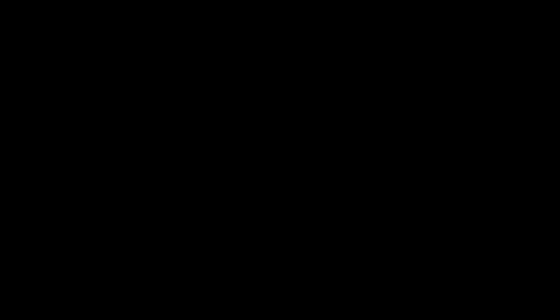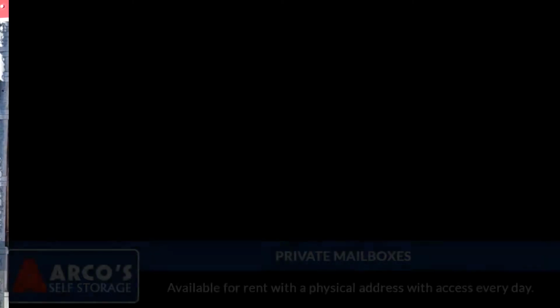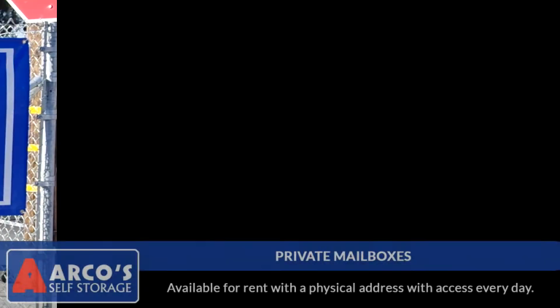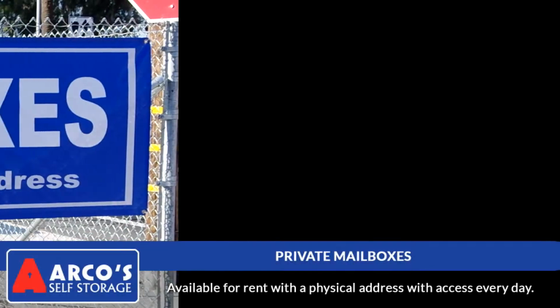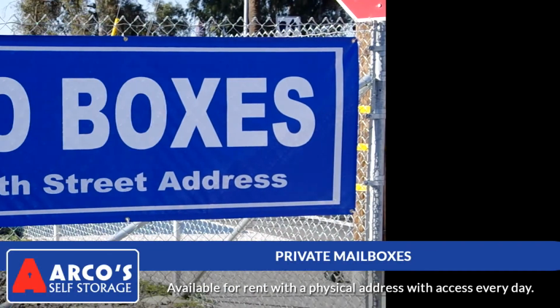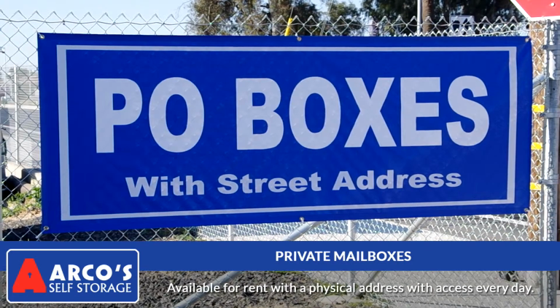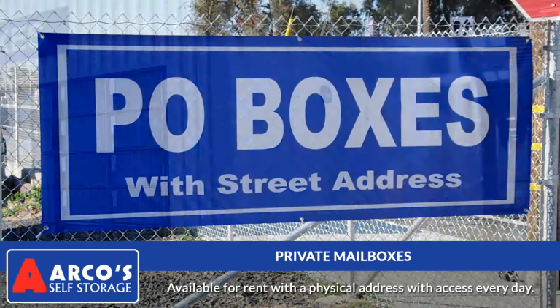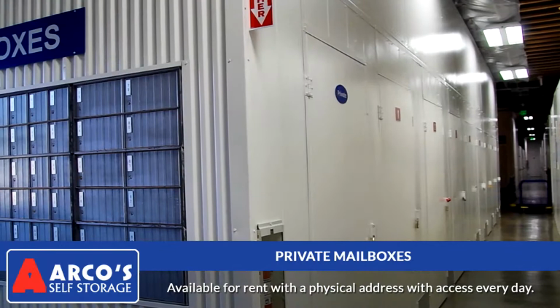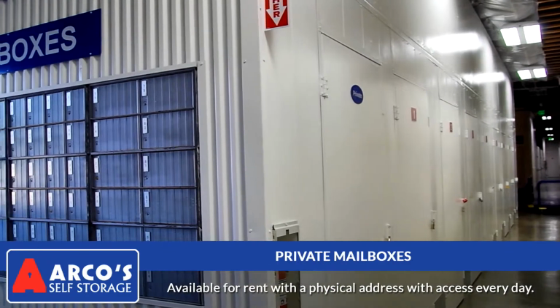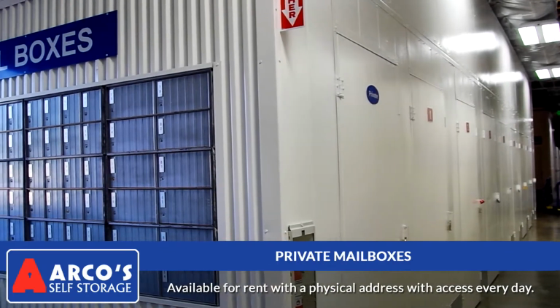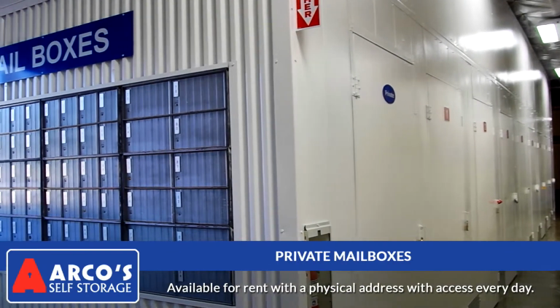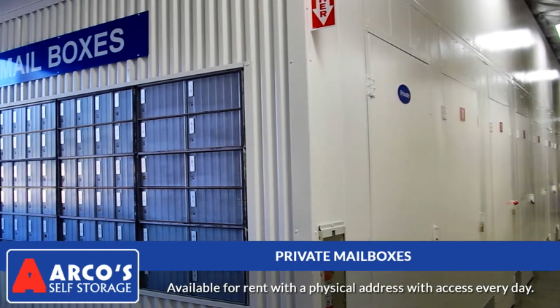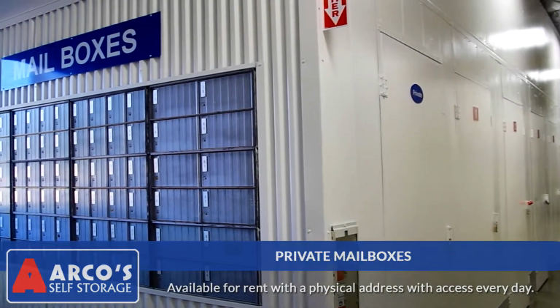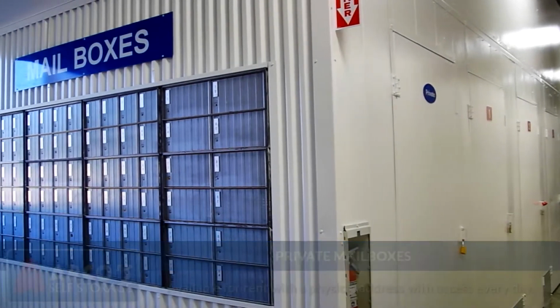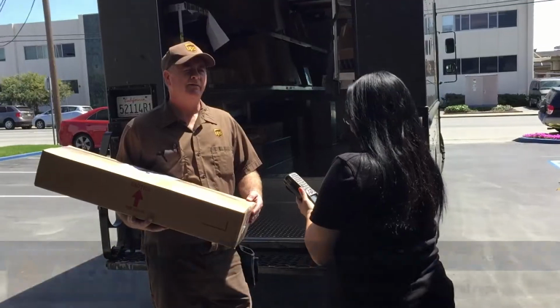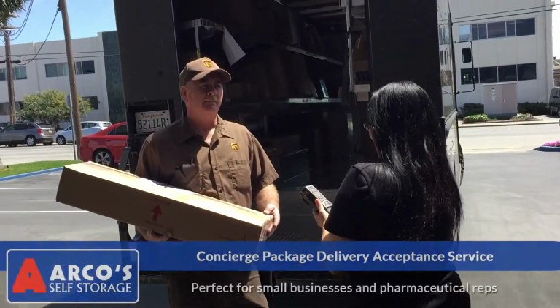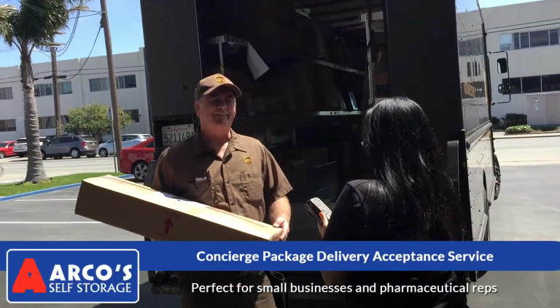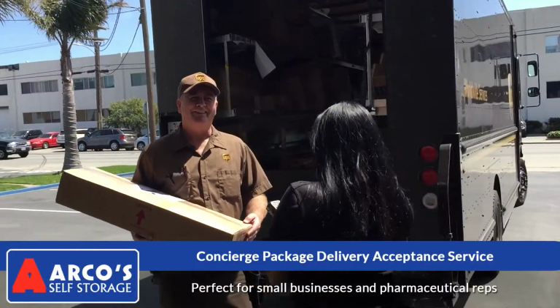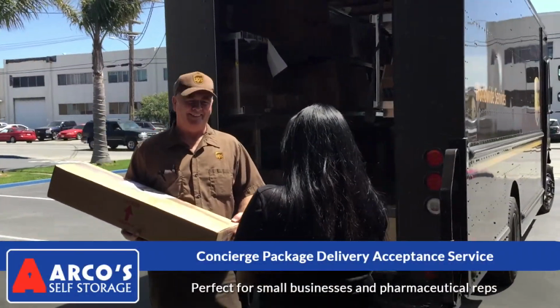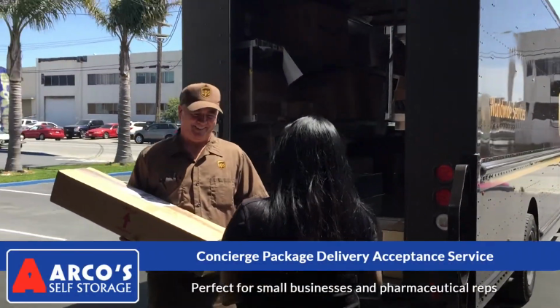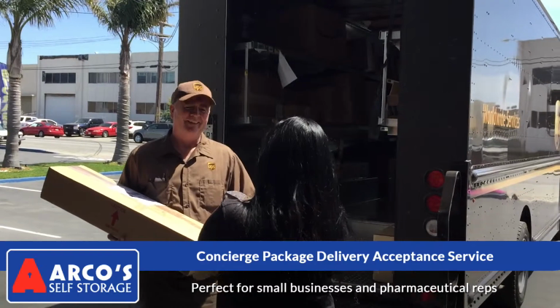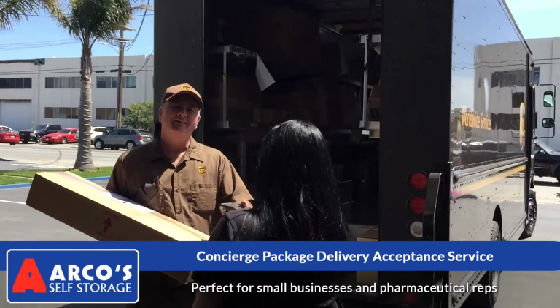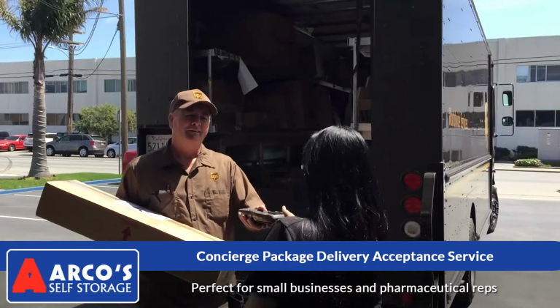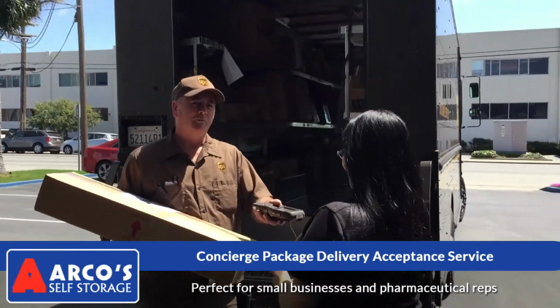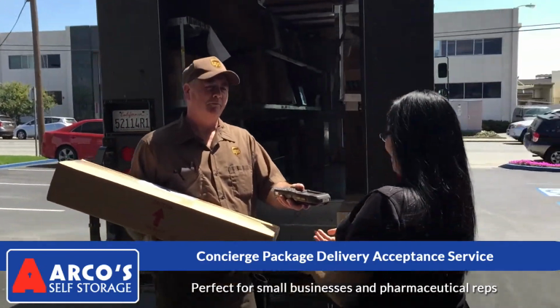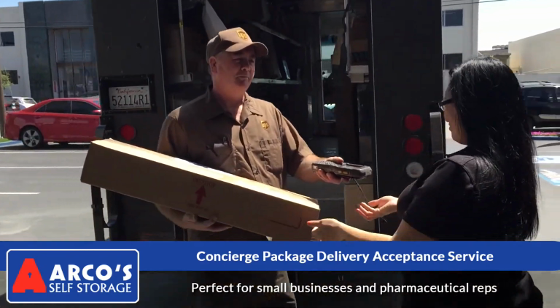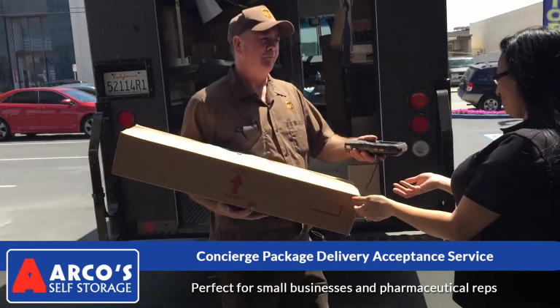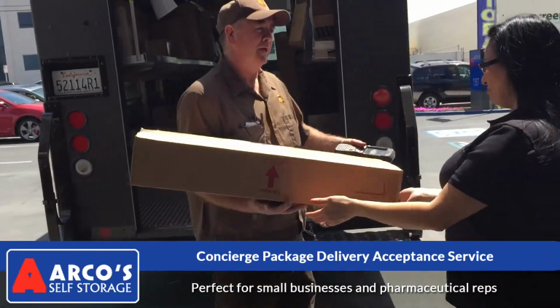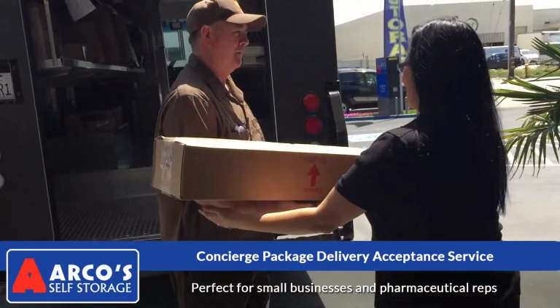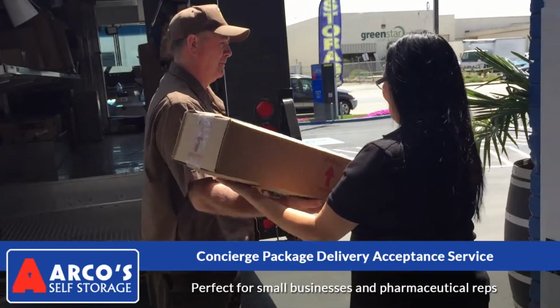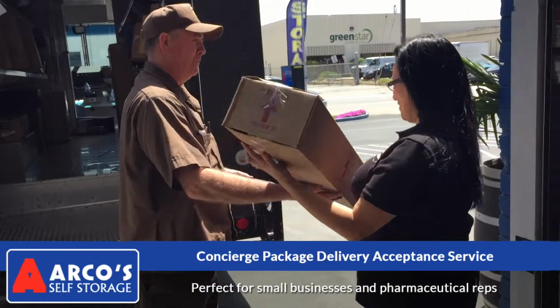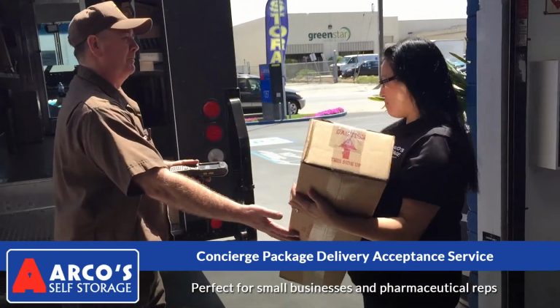Private mailboxes are also available for rent with a physical address and access 365 days a year. We also offer our concierge package delivery acceptance service, perfect for small businesses and pharmaceutical reps.